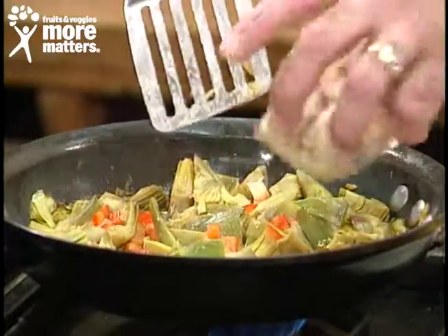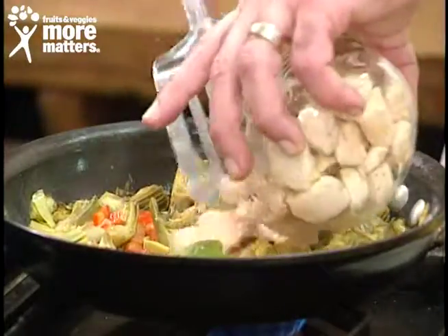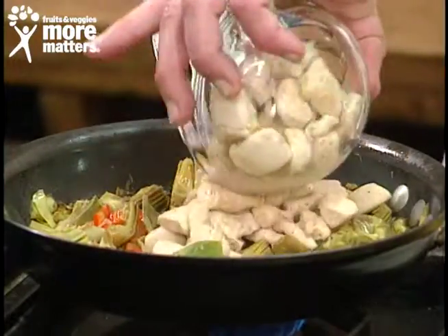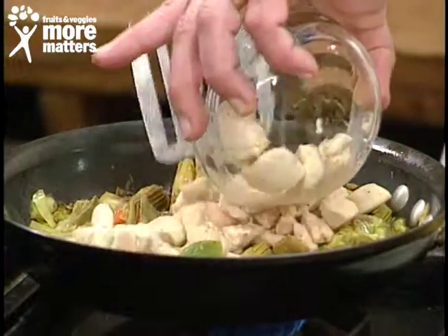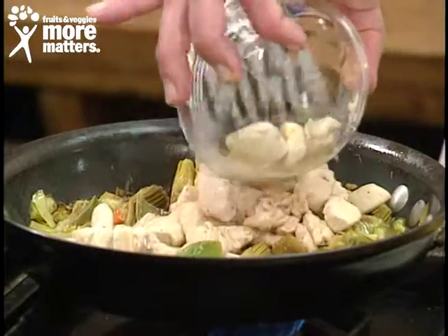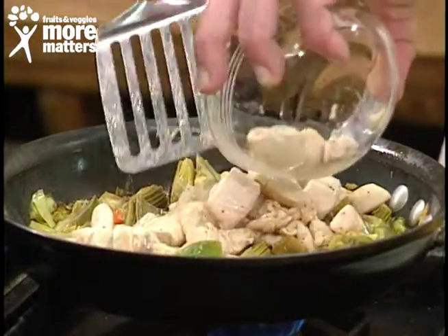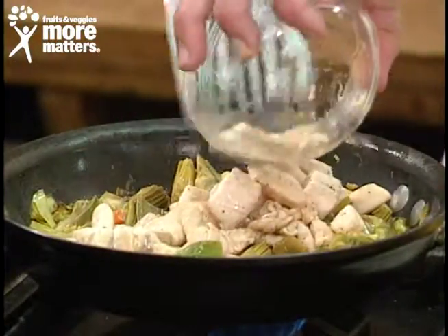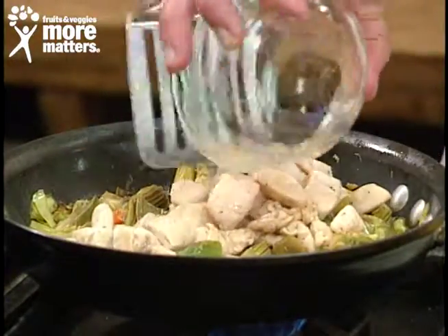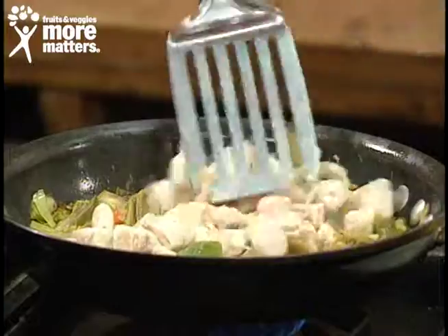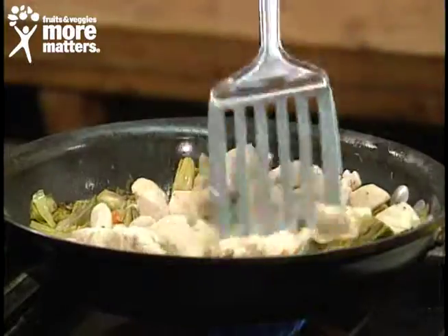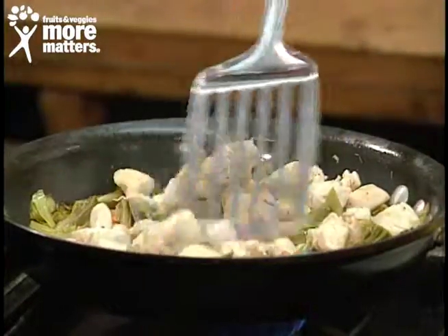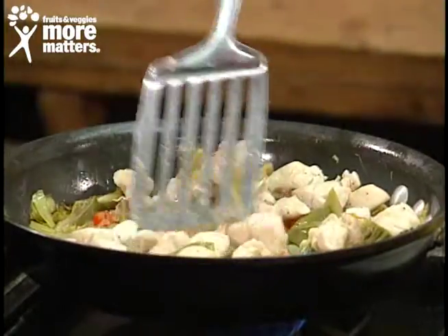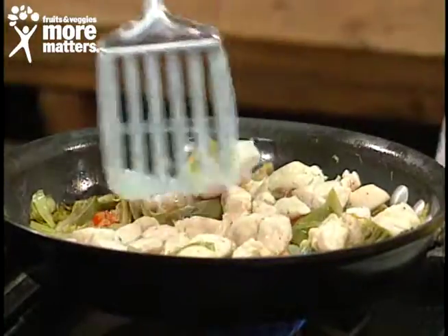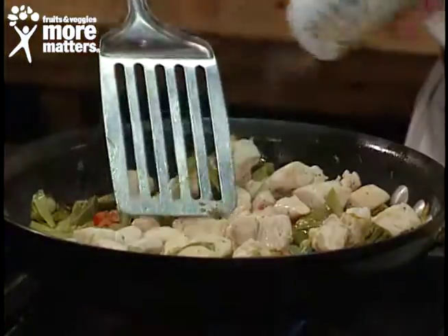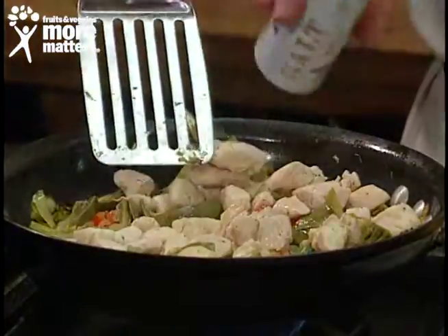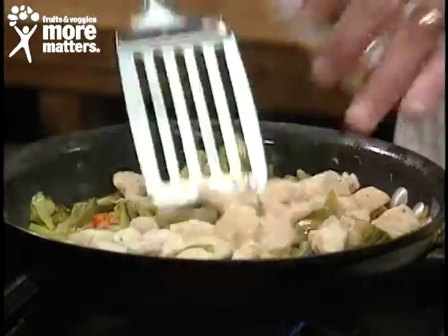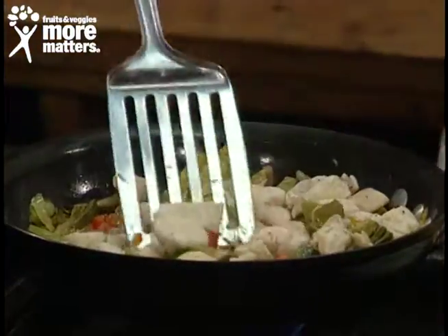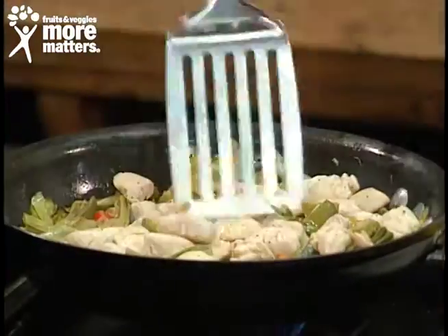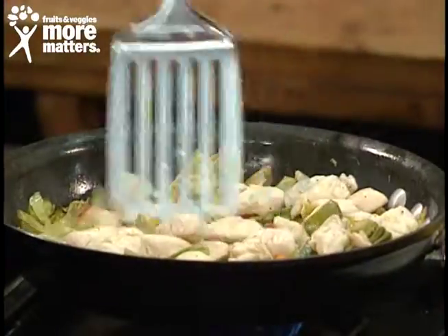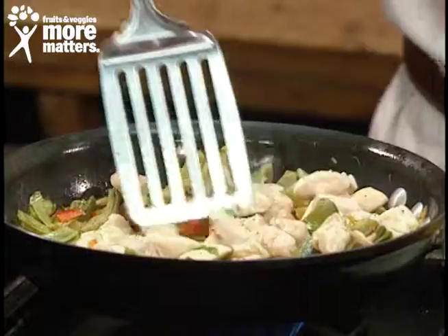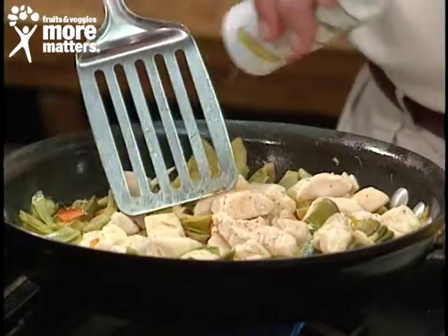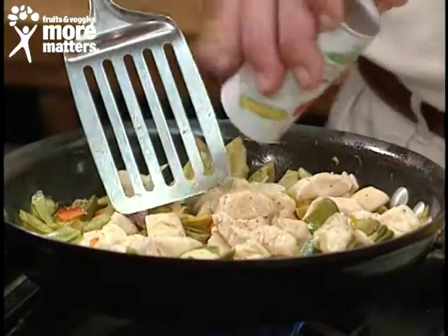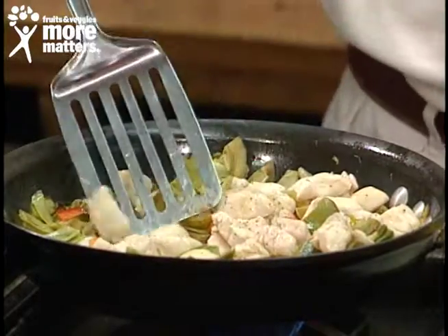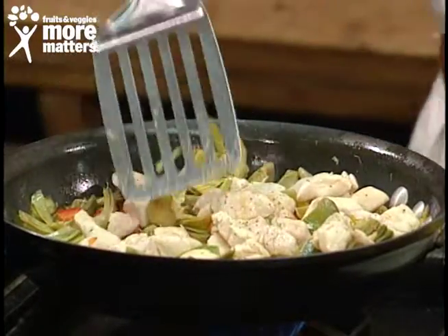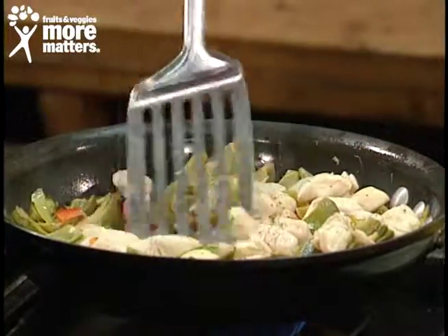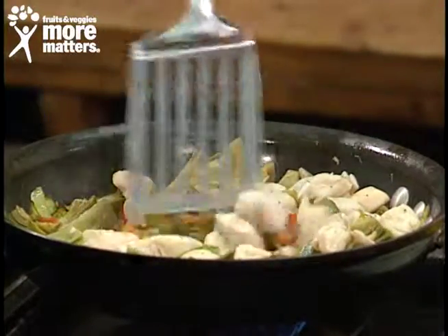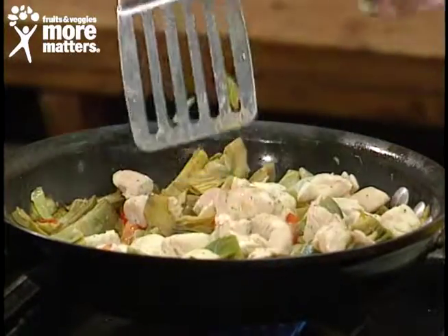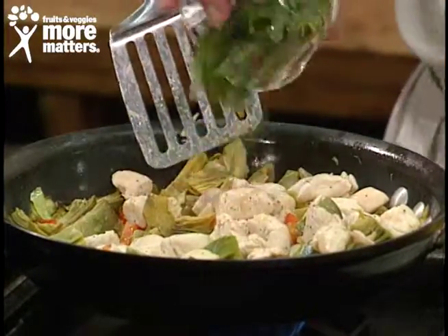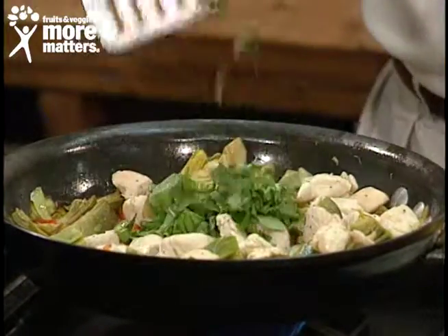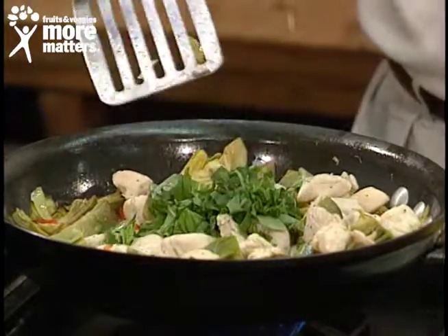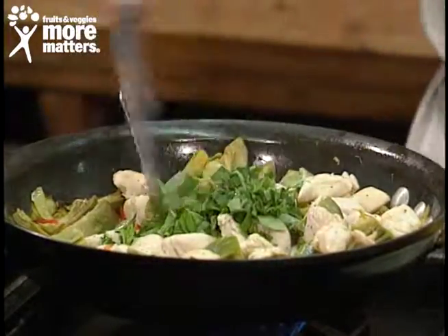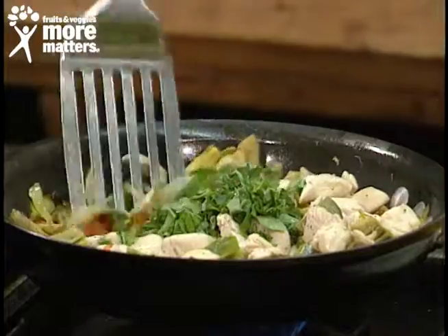I pre-cooked some chicken — just about two minutes to get it basically done — then add a little salt and pepper. We're giving you the illustration of the idea, and fresh aromatic basil goes in as well.